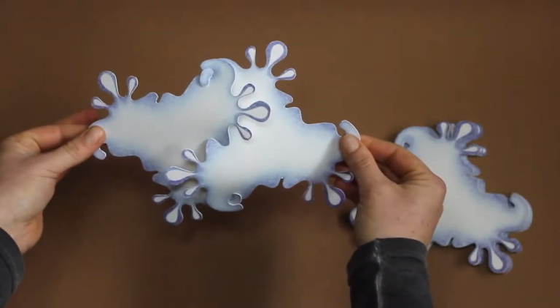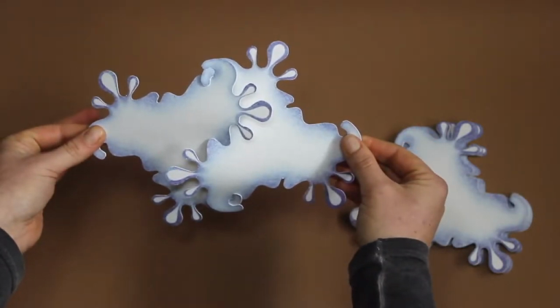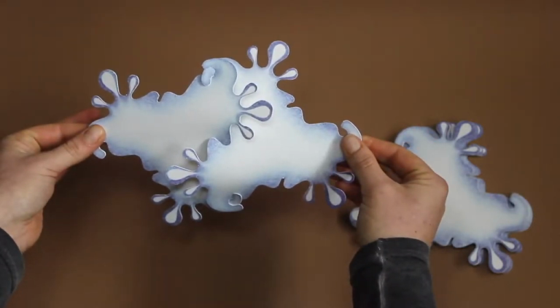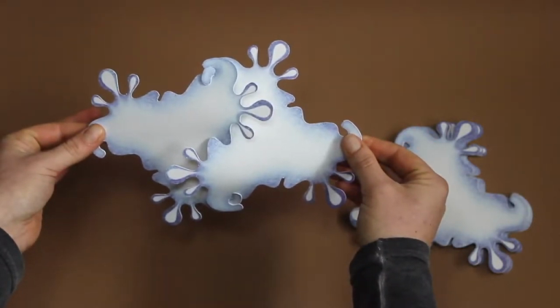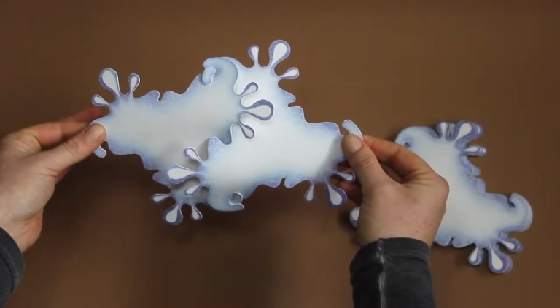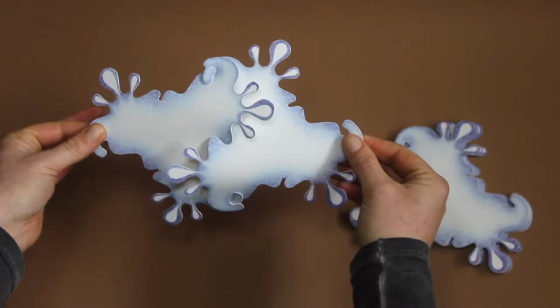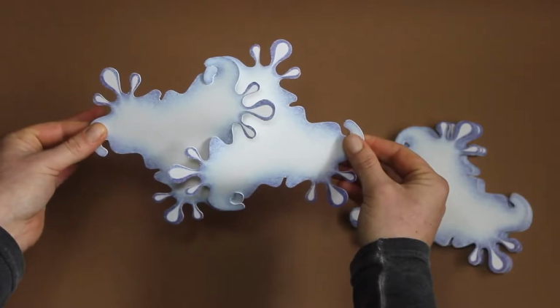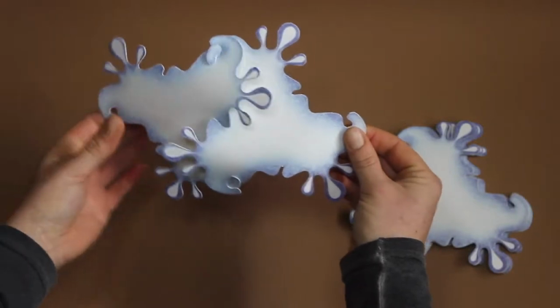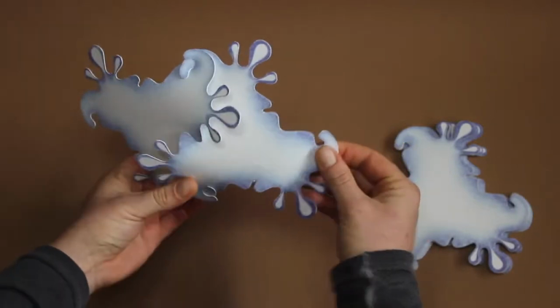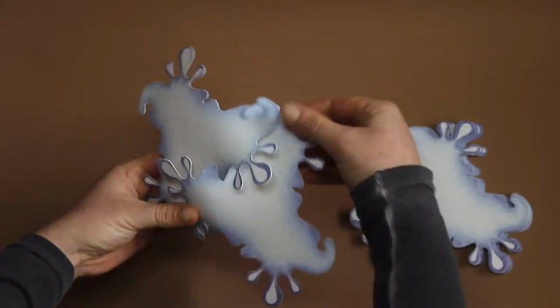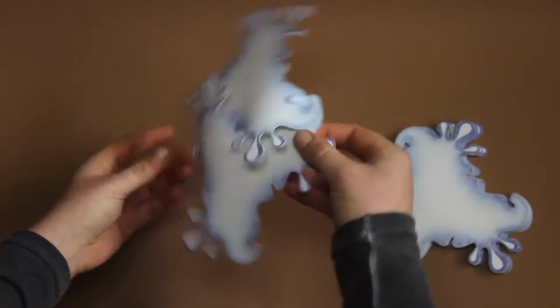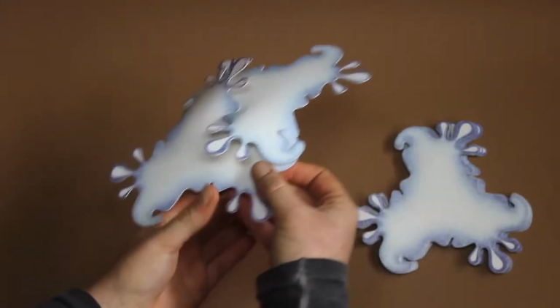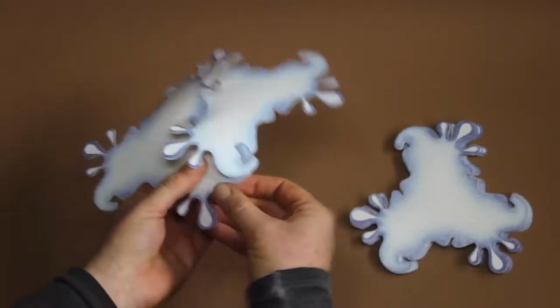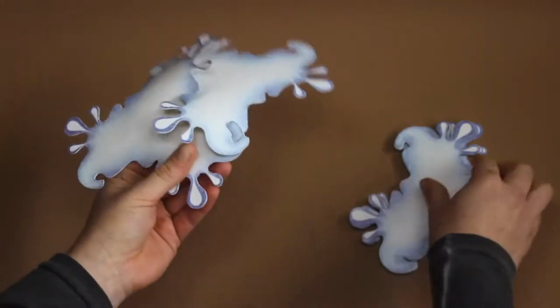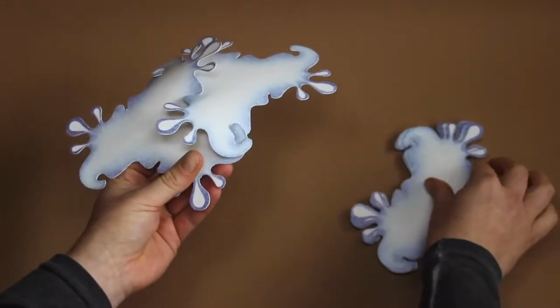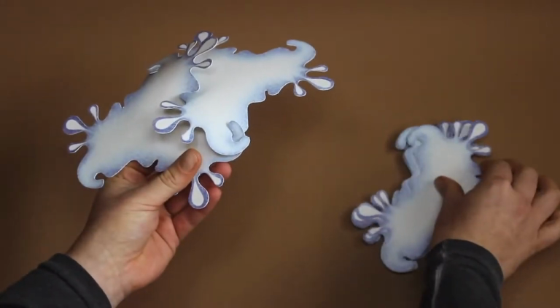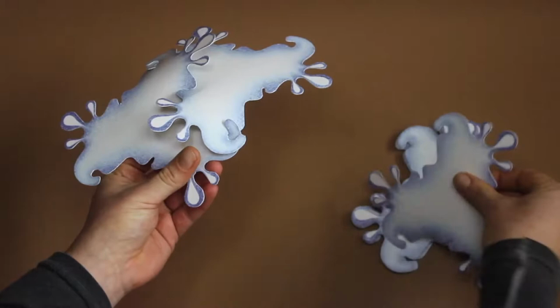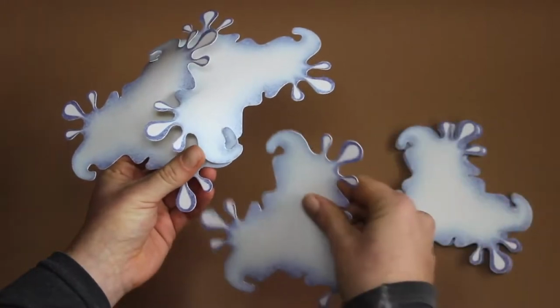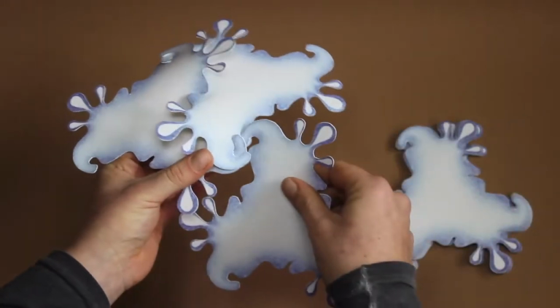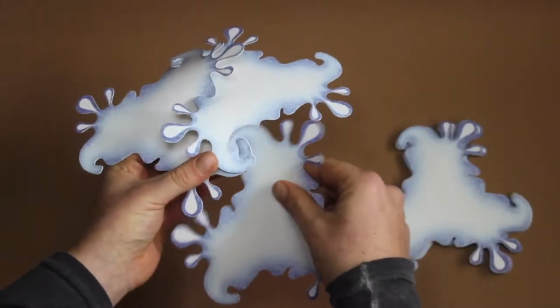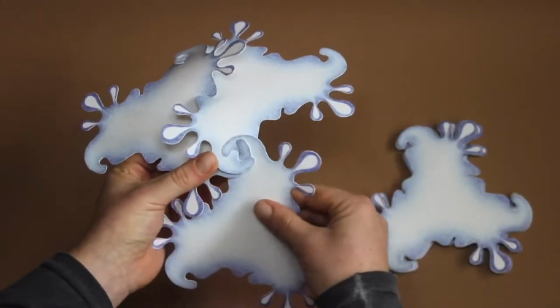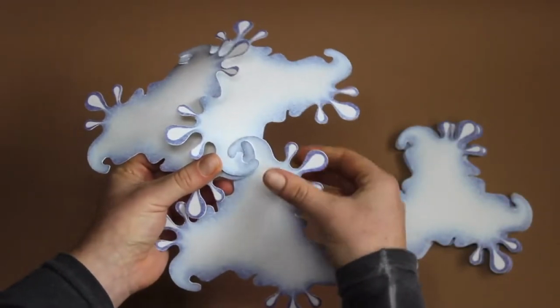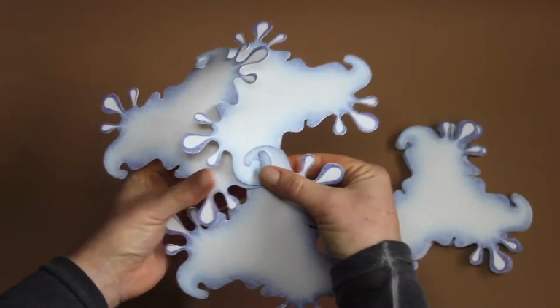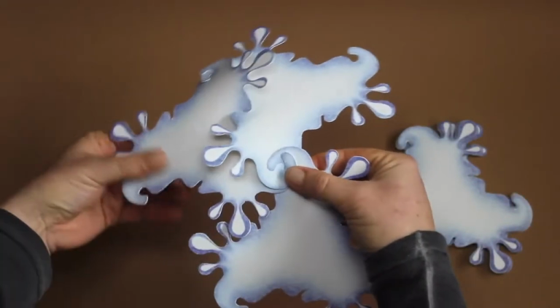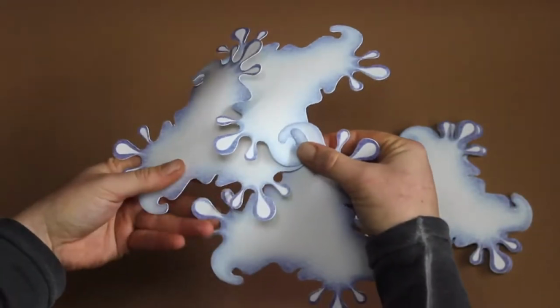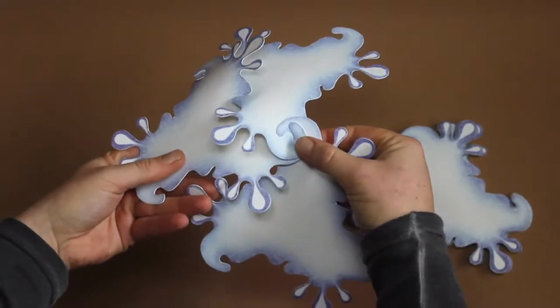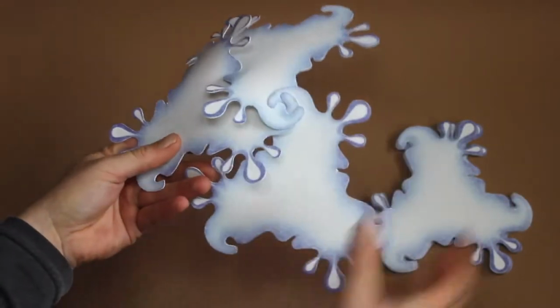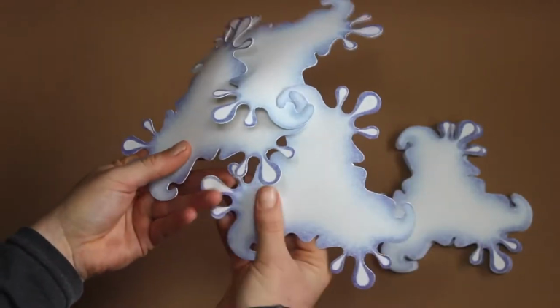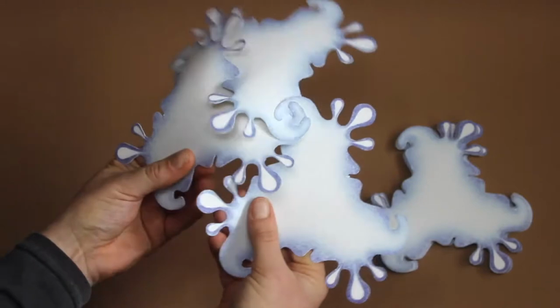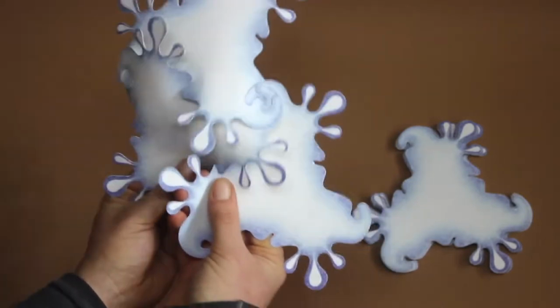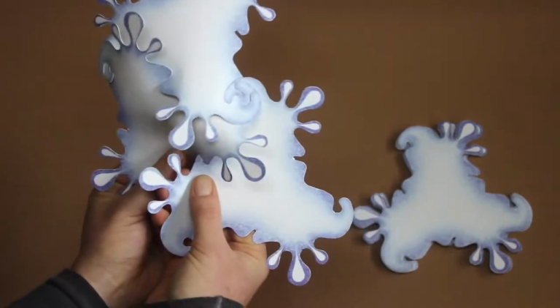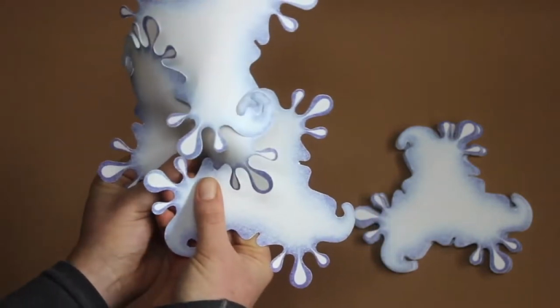The next piece enters with a hook here from below. Then we spin it a bit so that the entrances meet.